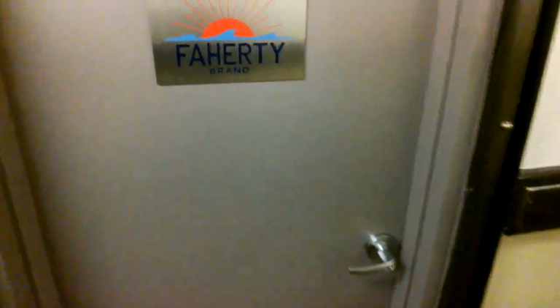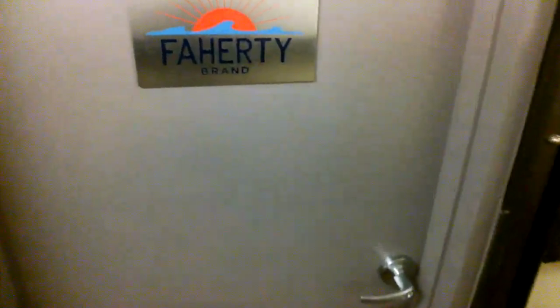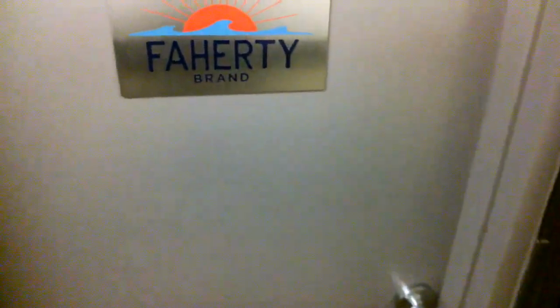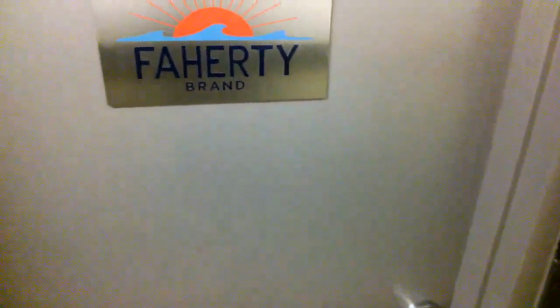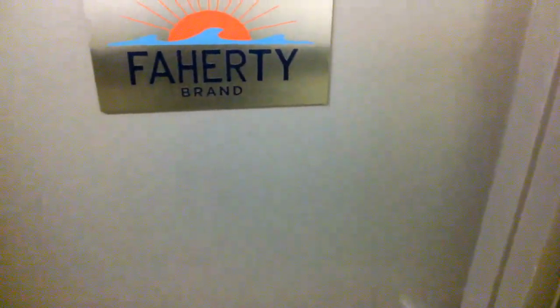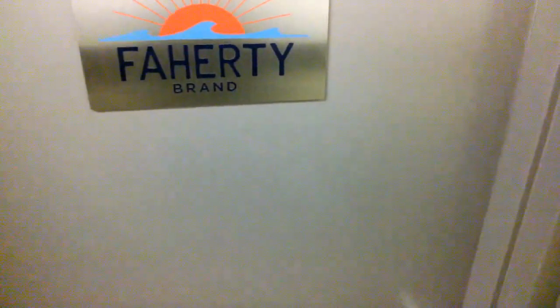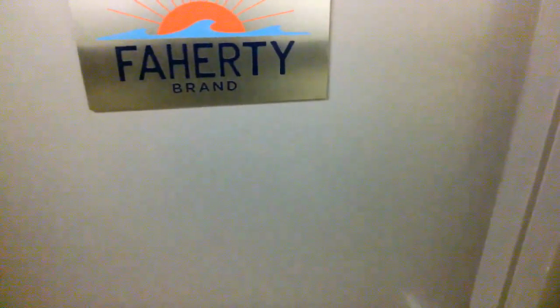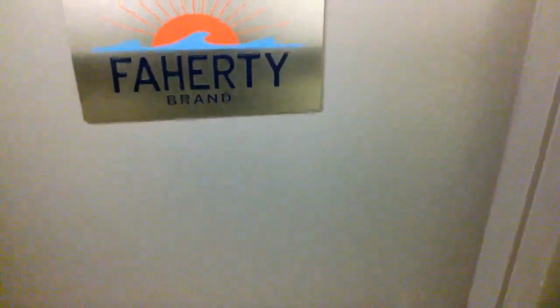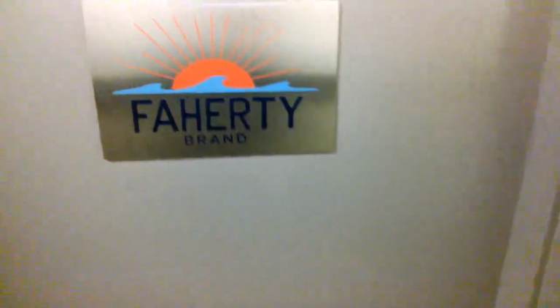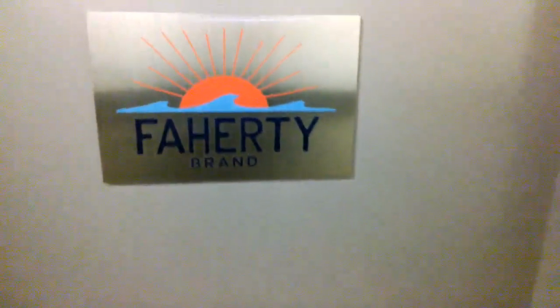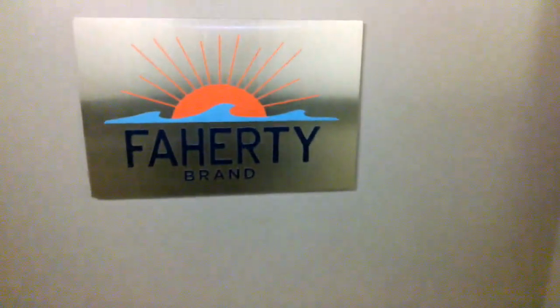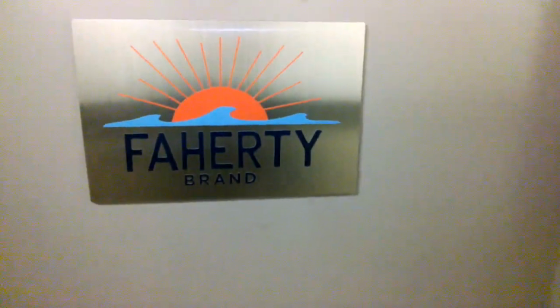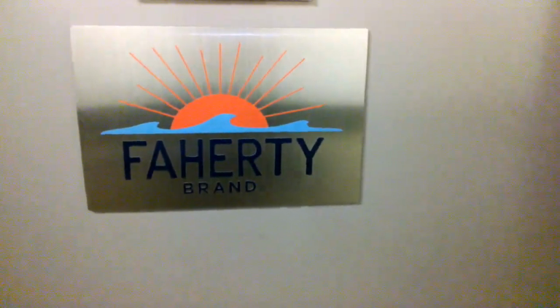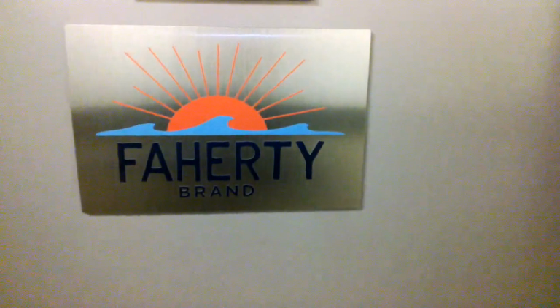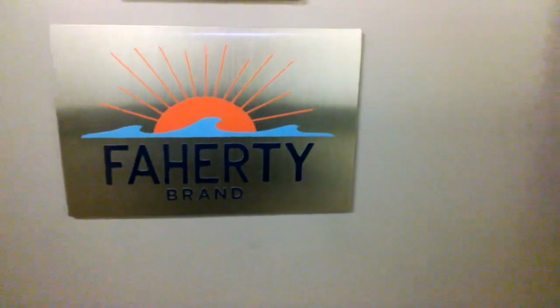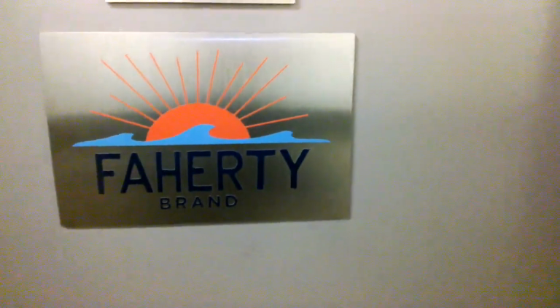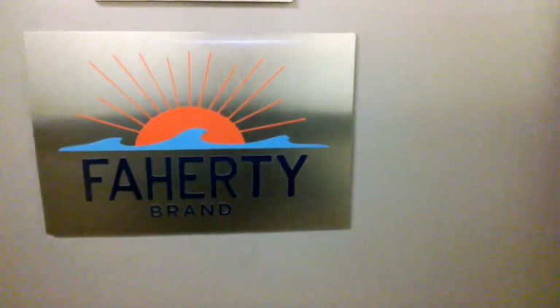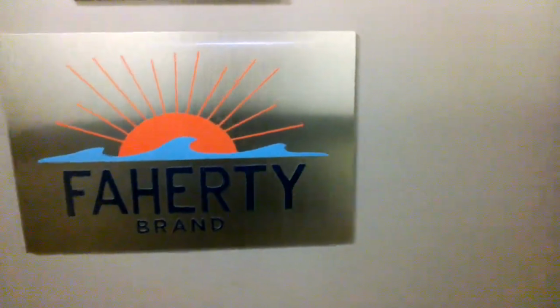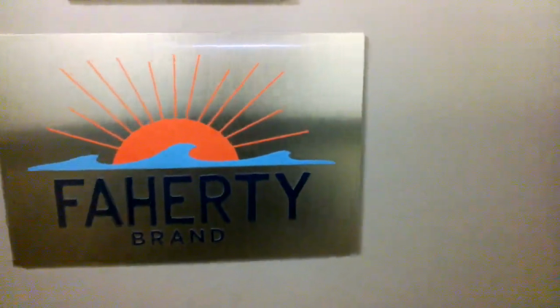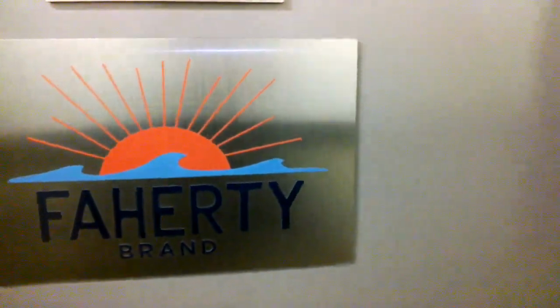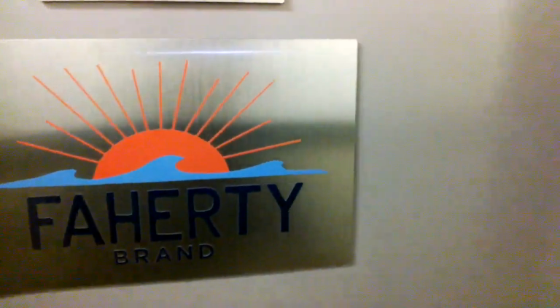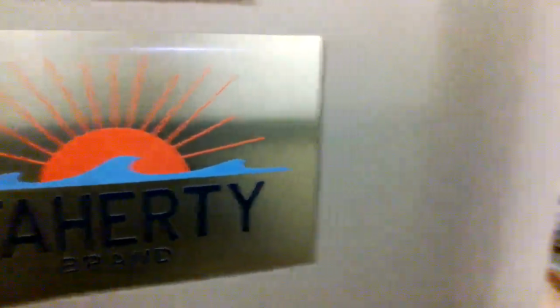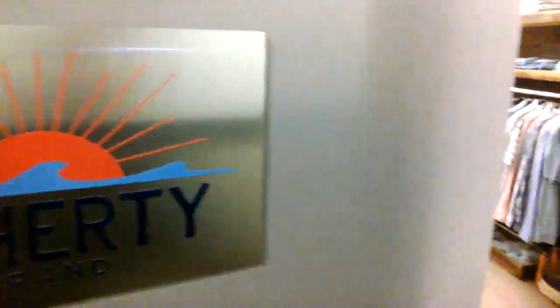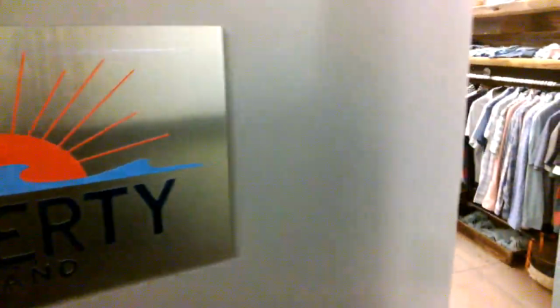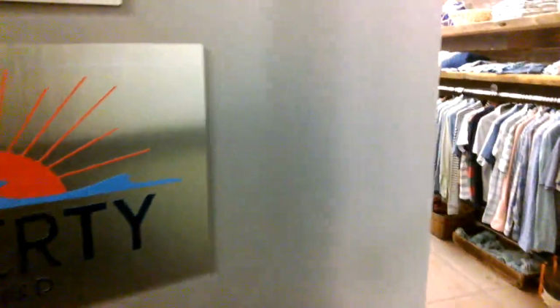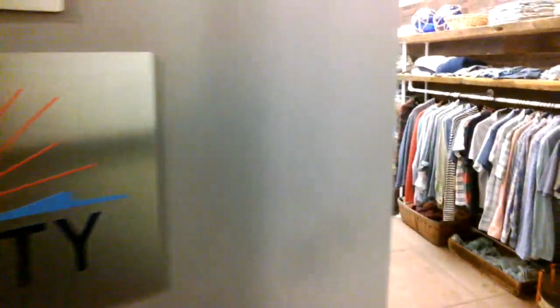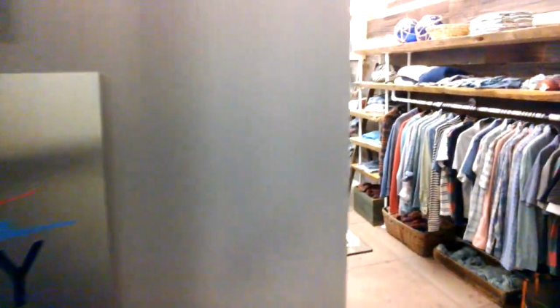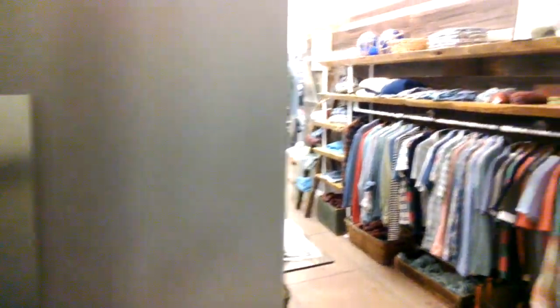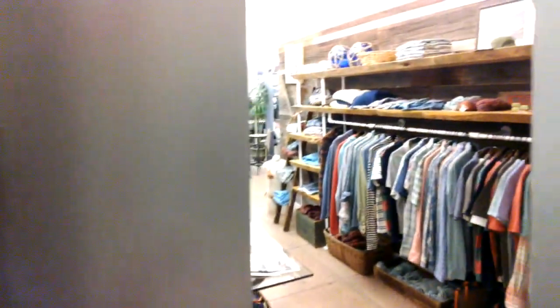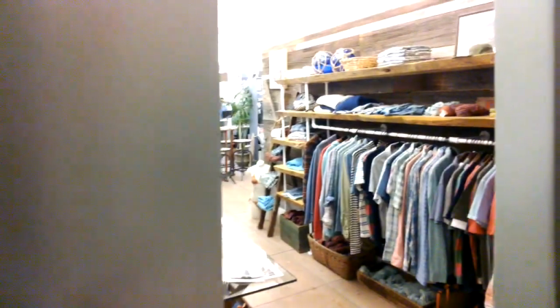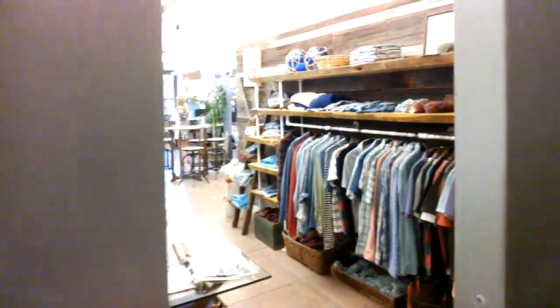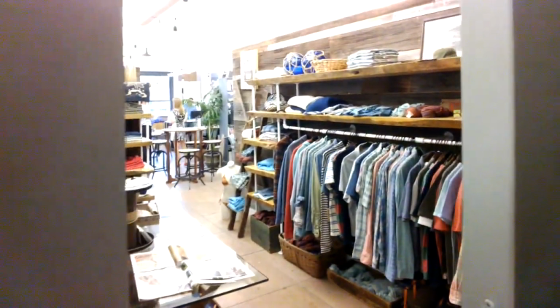Welcome to the Faraday Brand Headquarters, 54 West 21st Street, New York, New York. Enter the beach.